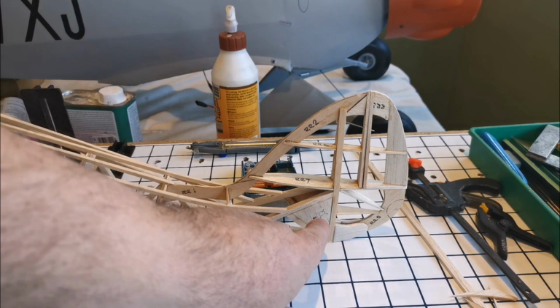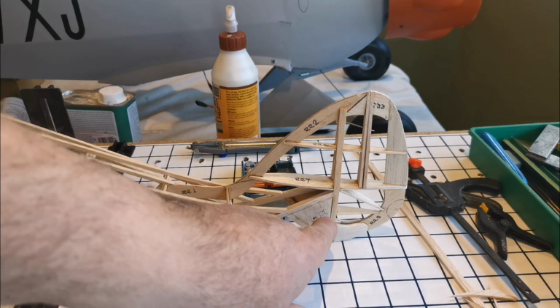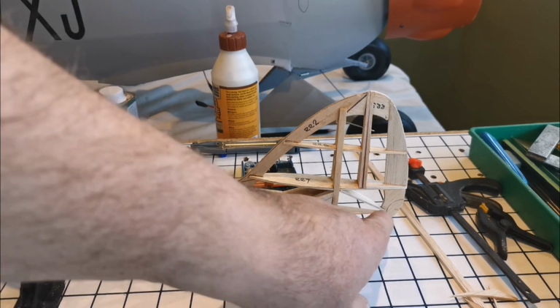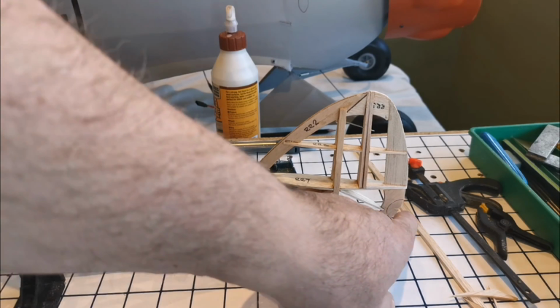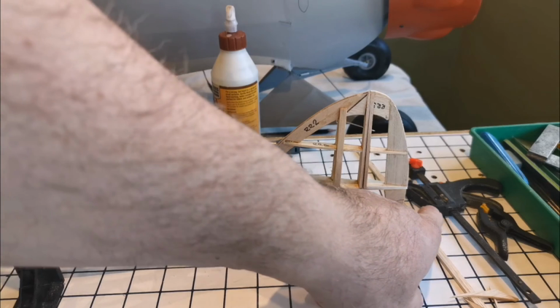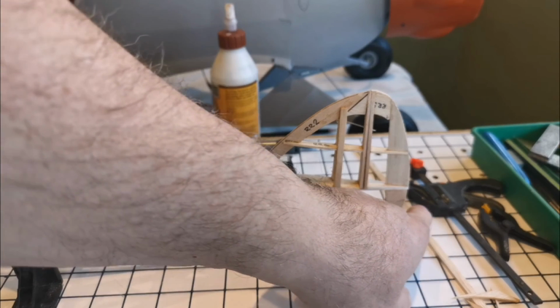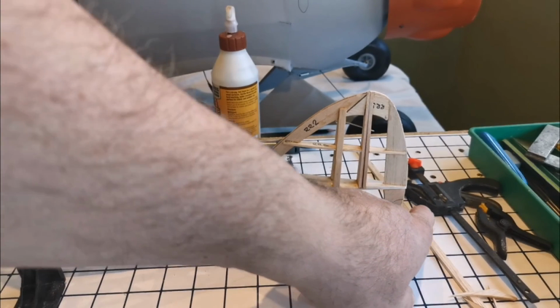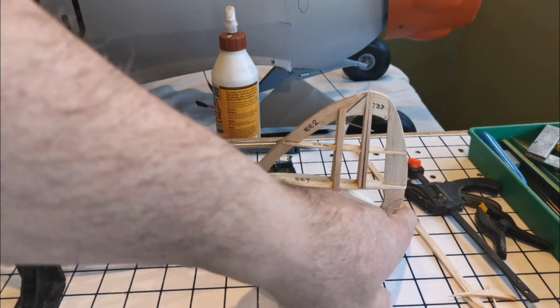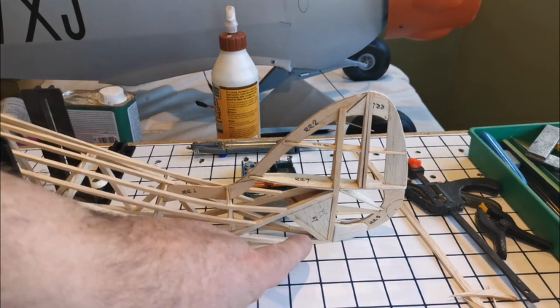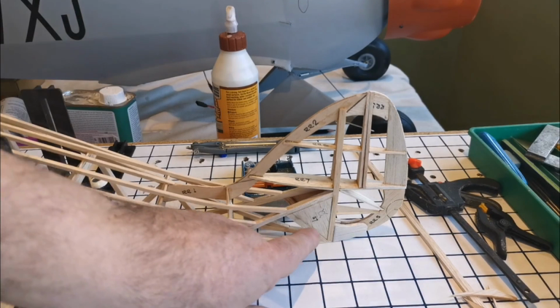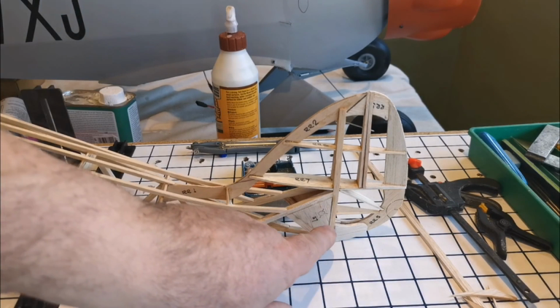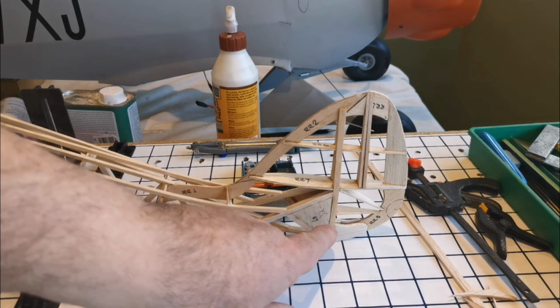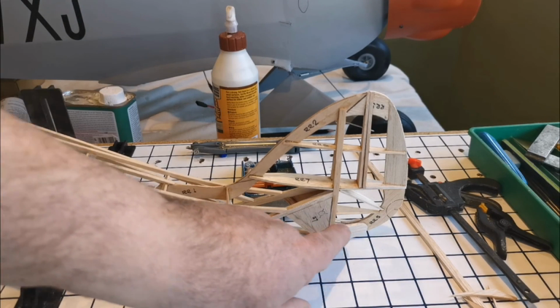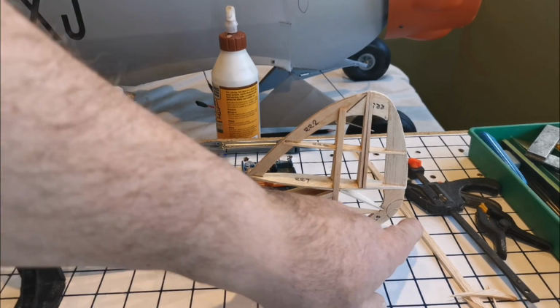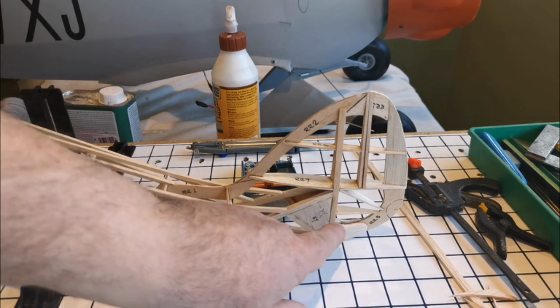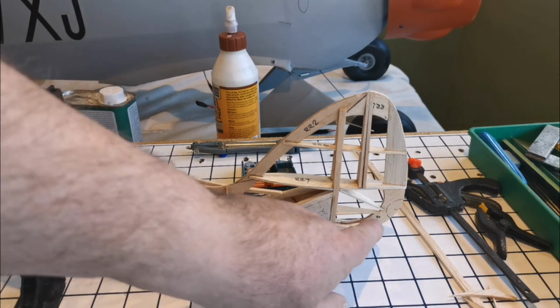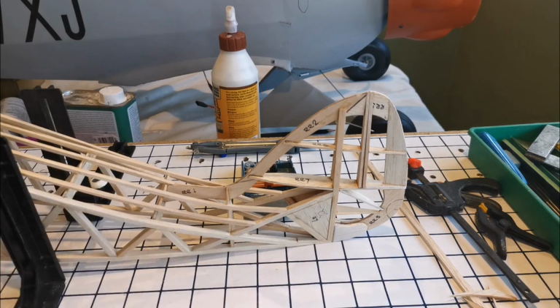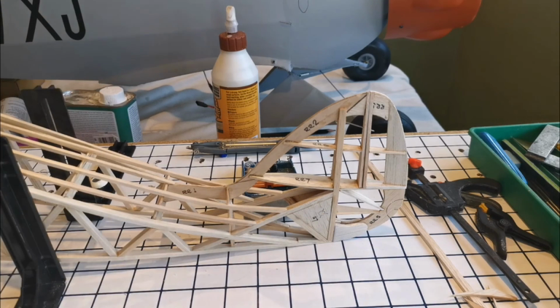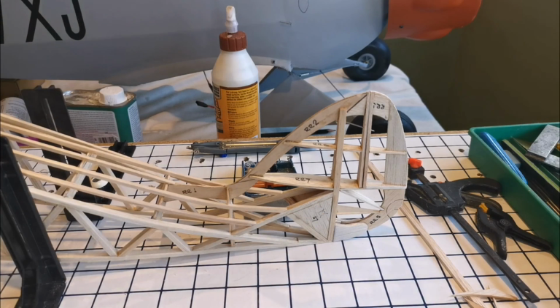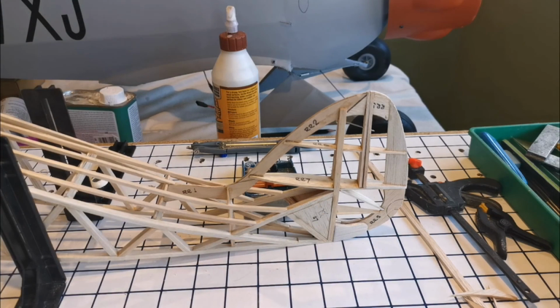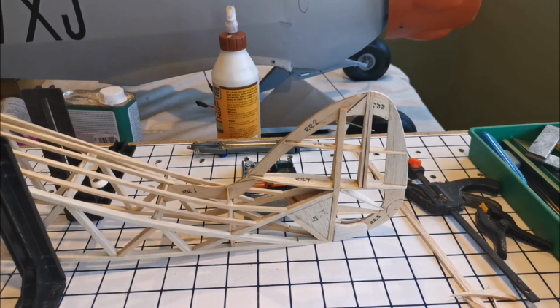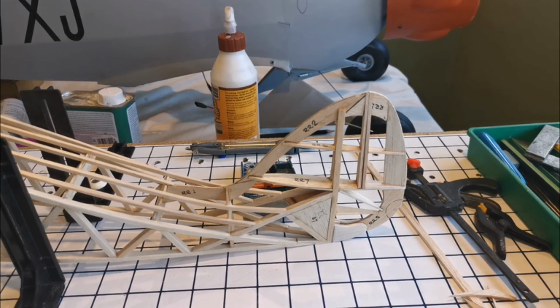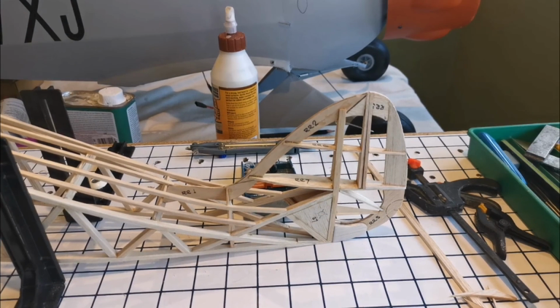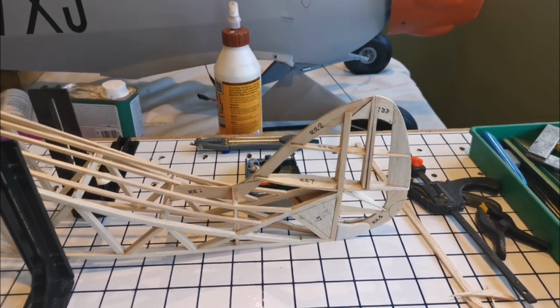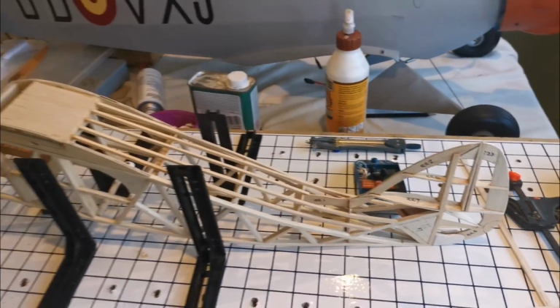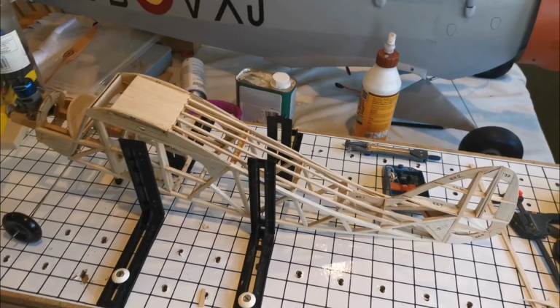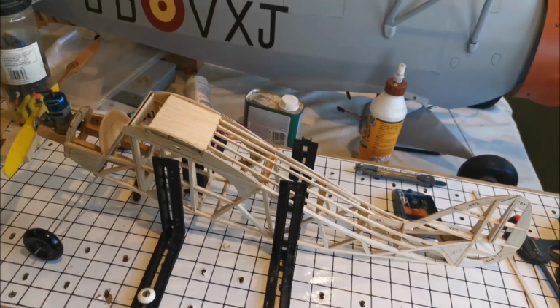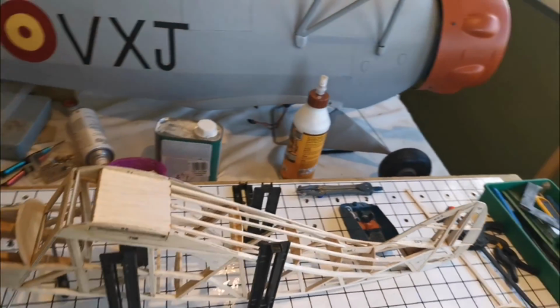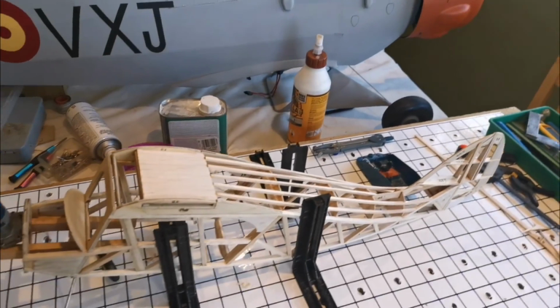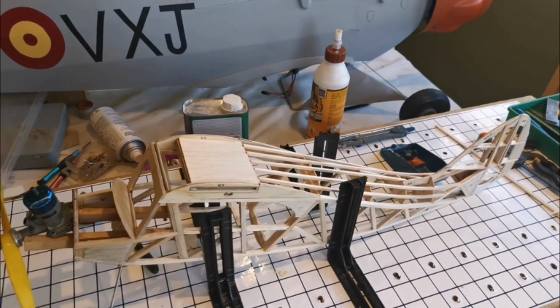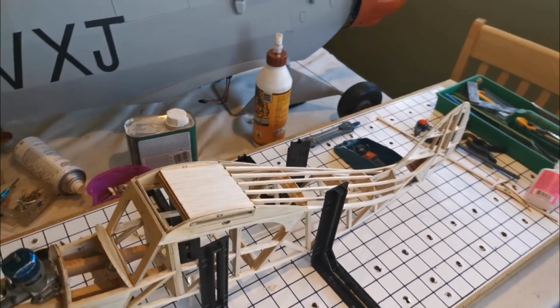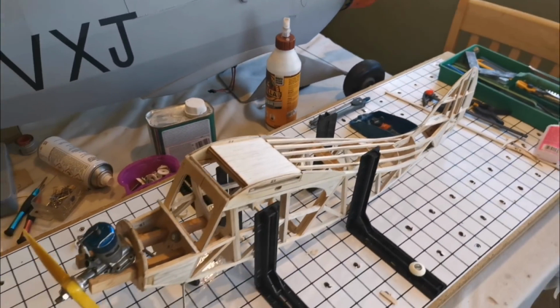Once I have made the tail surface, the elevator will actually protrude out the rear and that'll be a simple push rod arrangement, I think. If we step back a little bit so you can see the whole thing, I think it looks rather attractive.